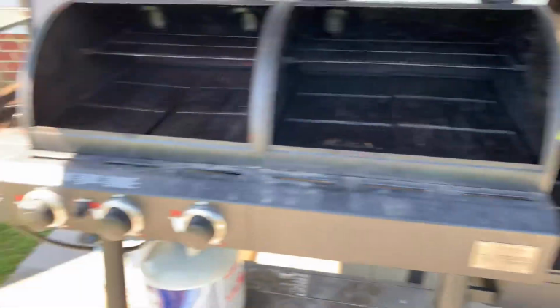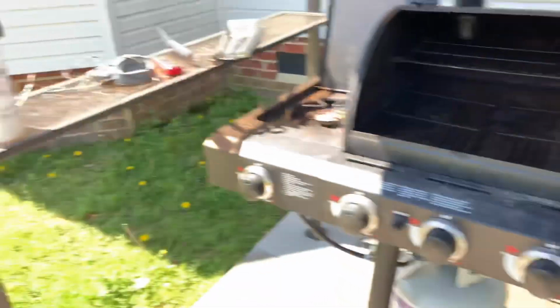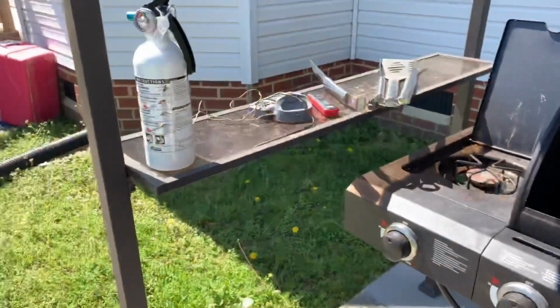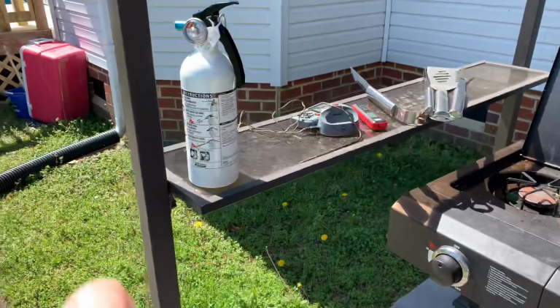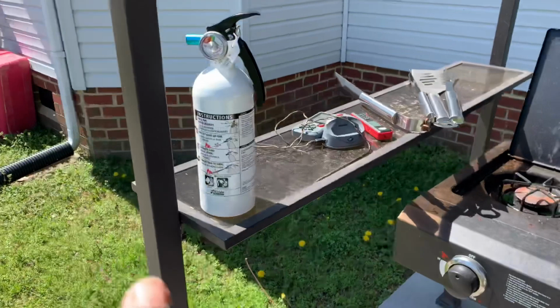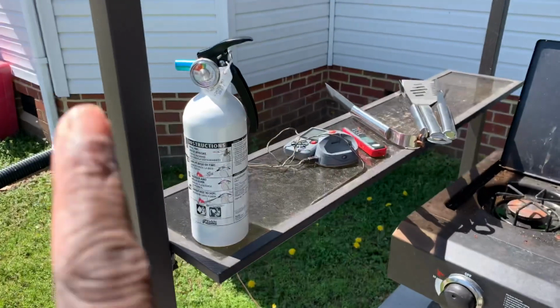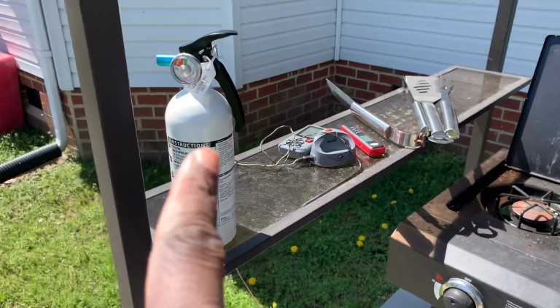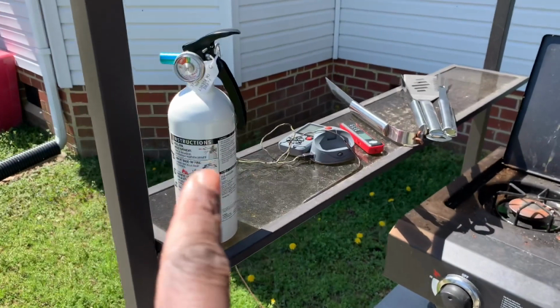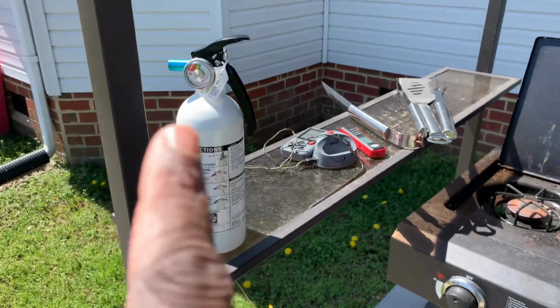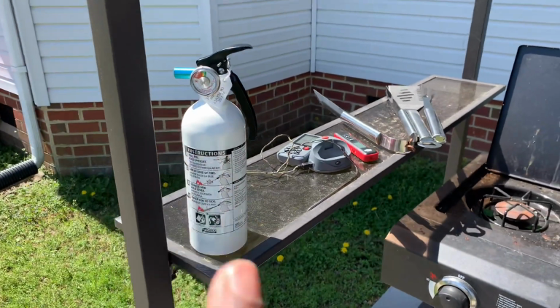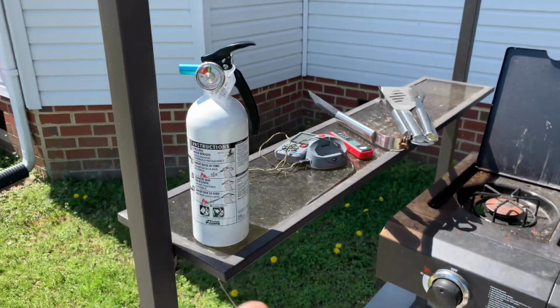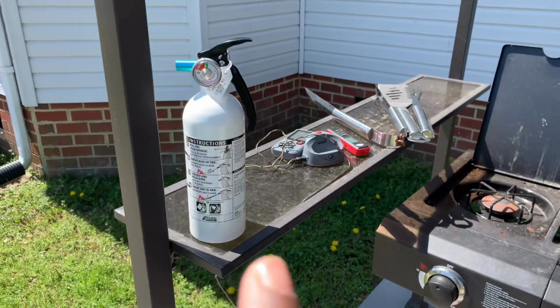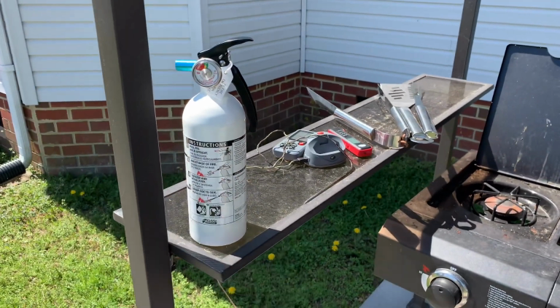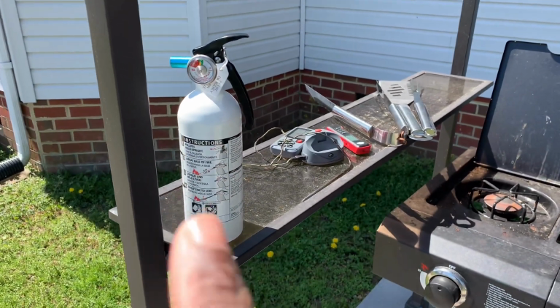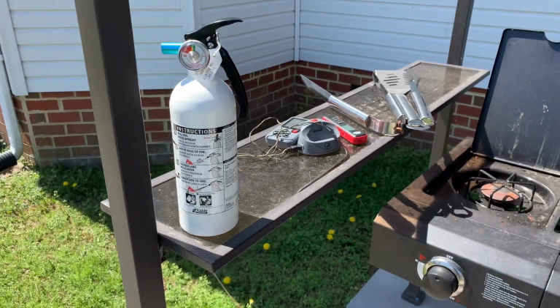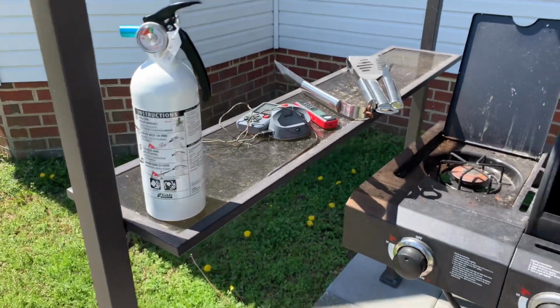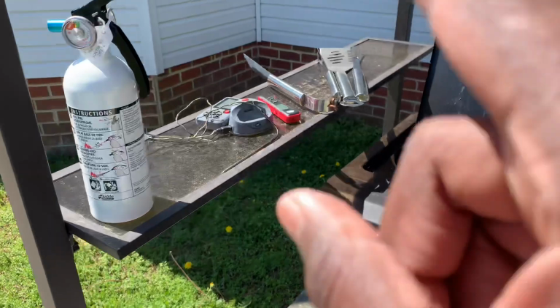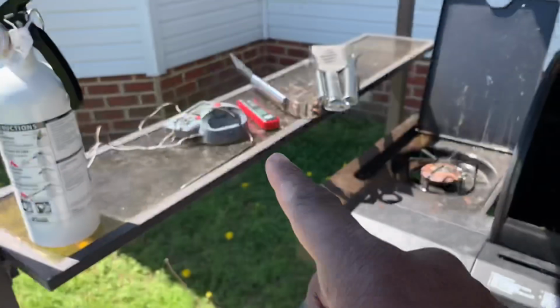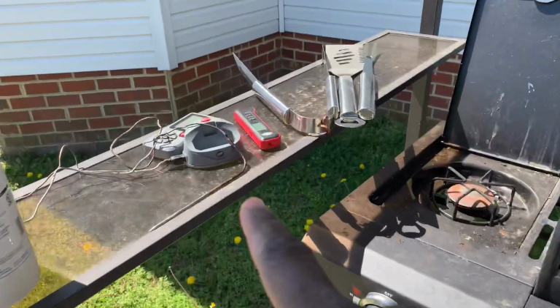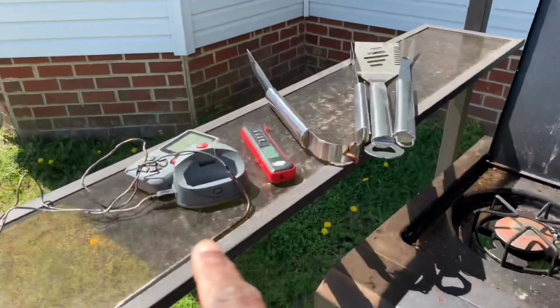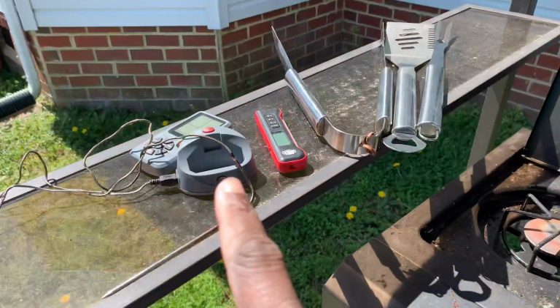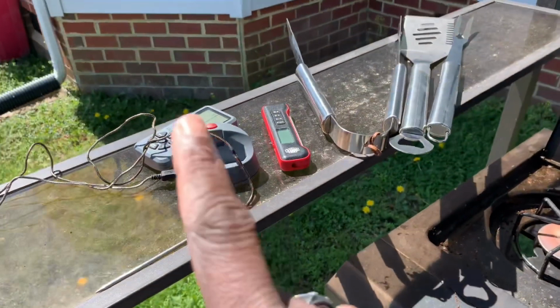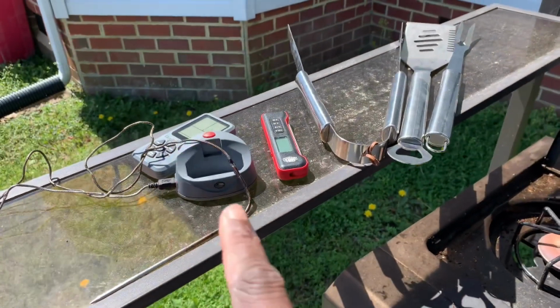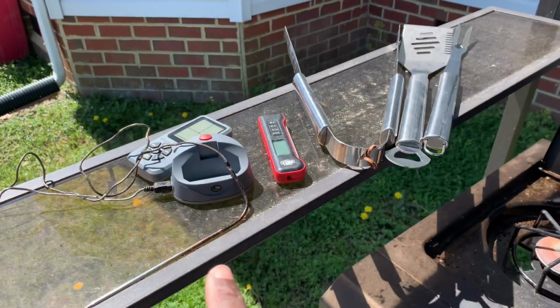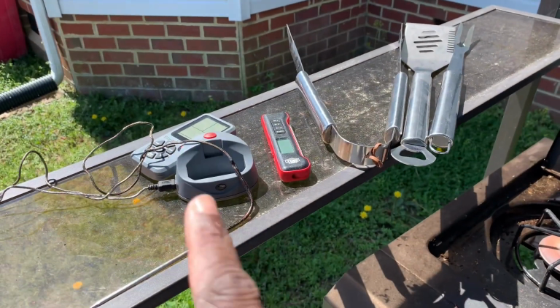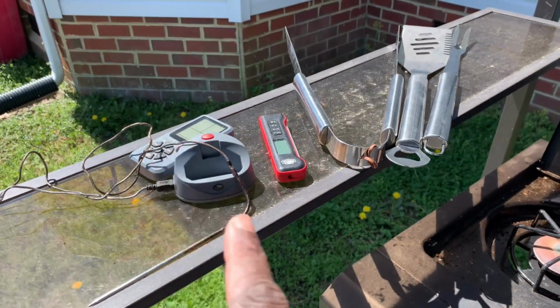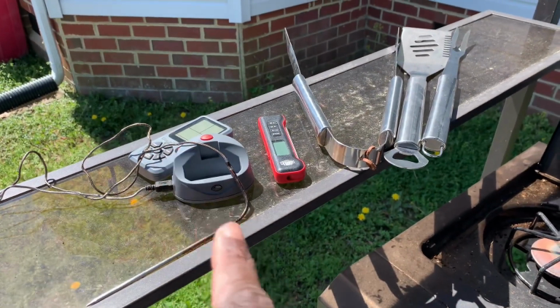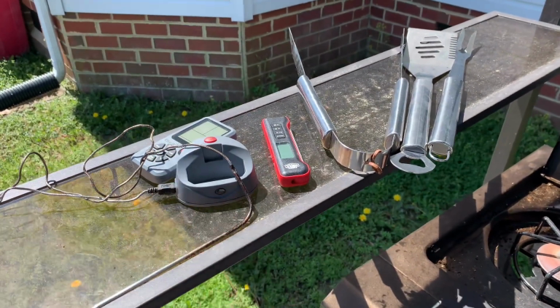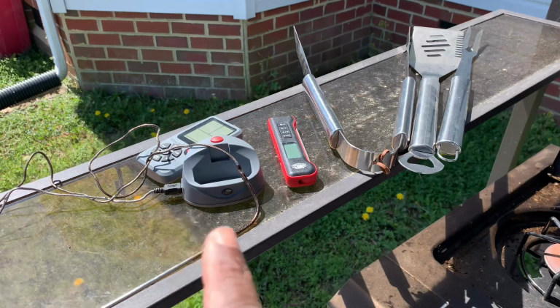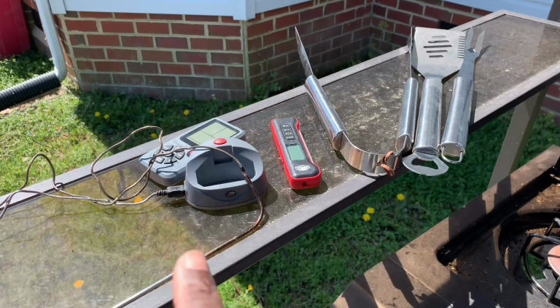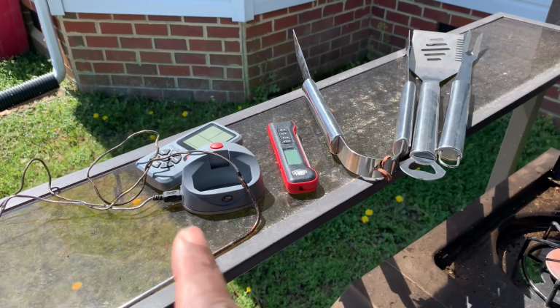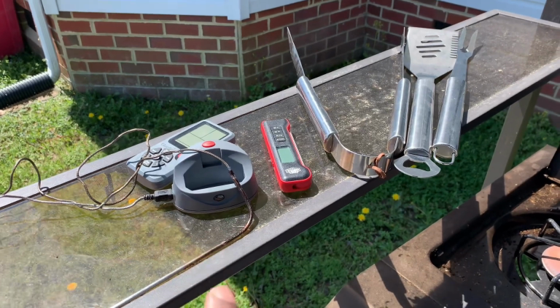Over here I have a fire extinguisher. You've got to make sure you have a fire extinguisher. I have my thermometers. One of the worst things you can do is undercook your meat. Make sure you have your thermometers.